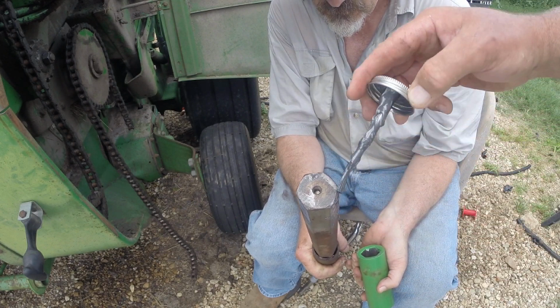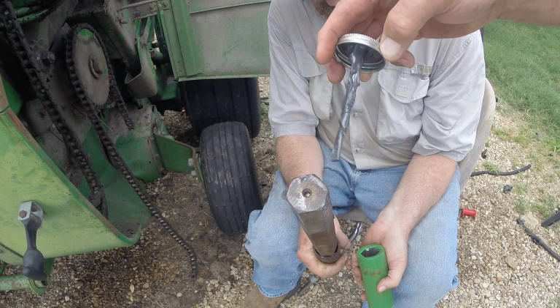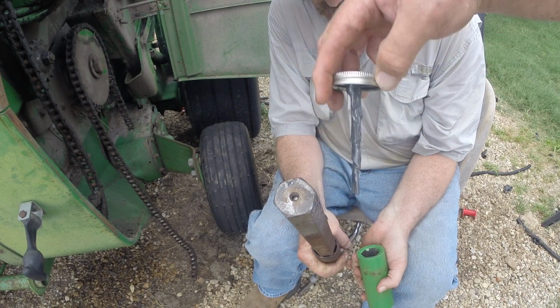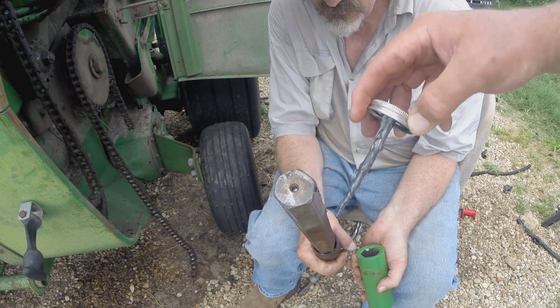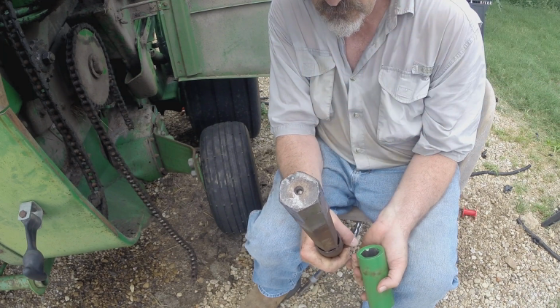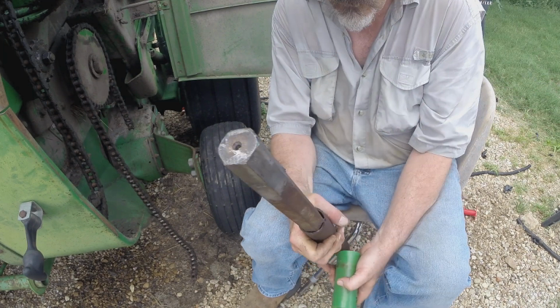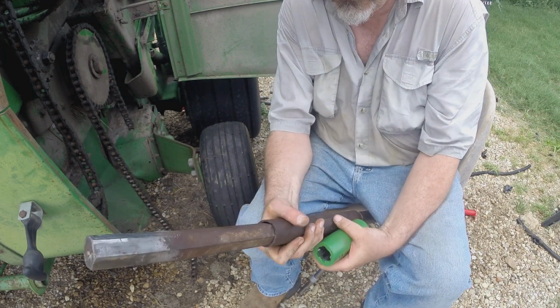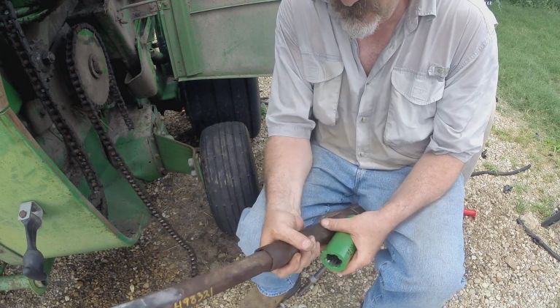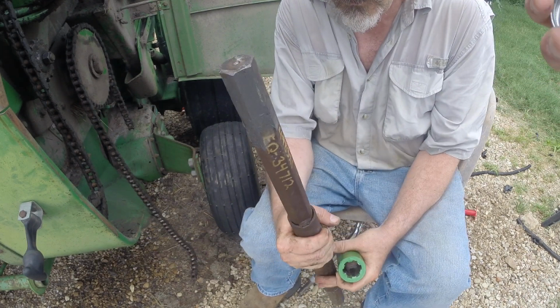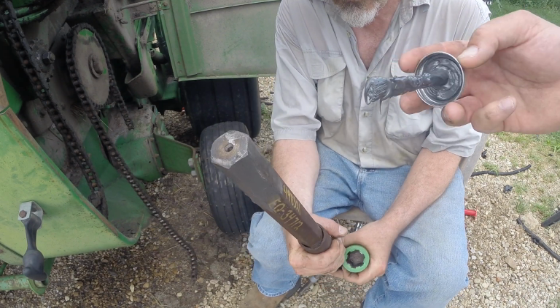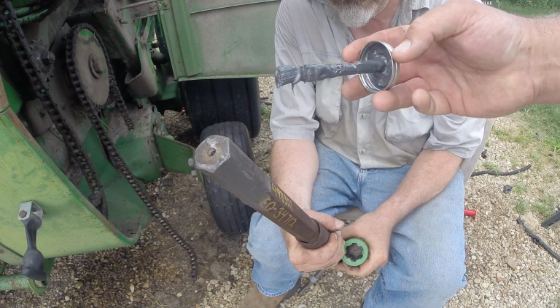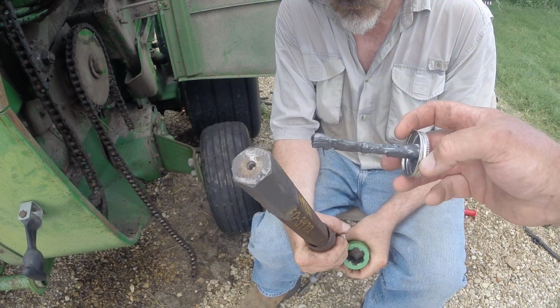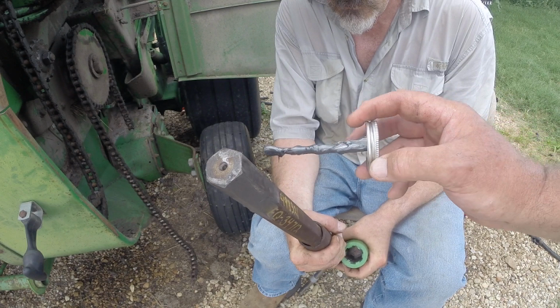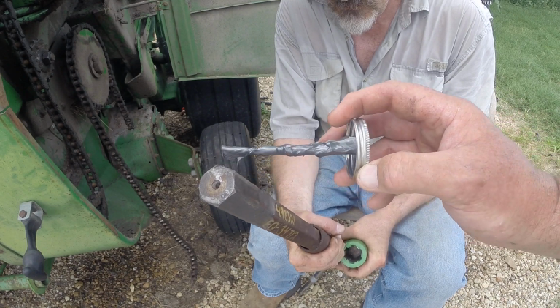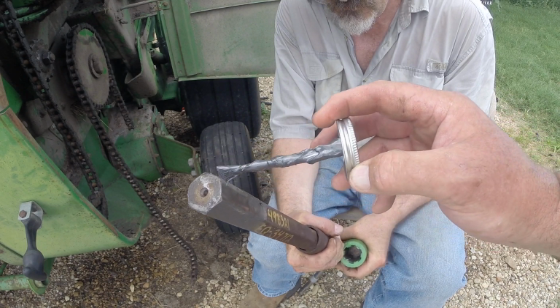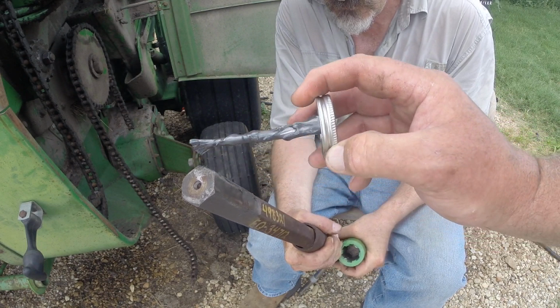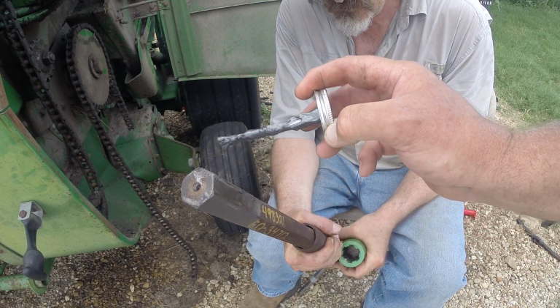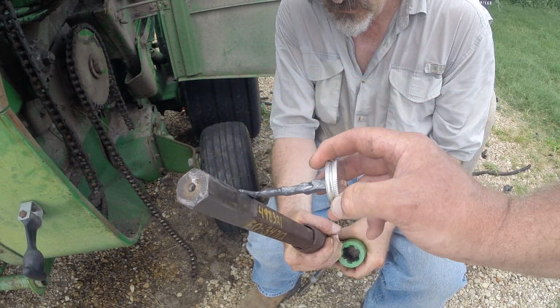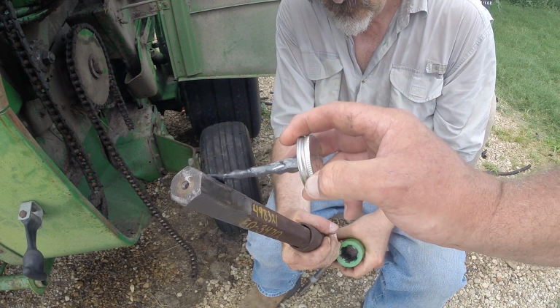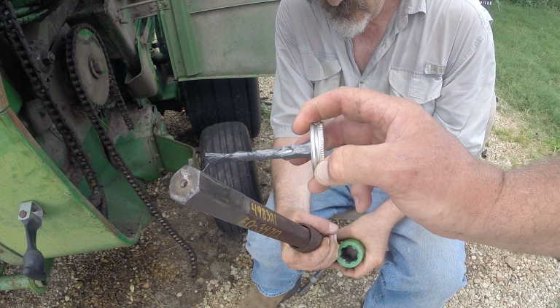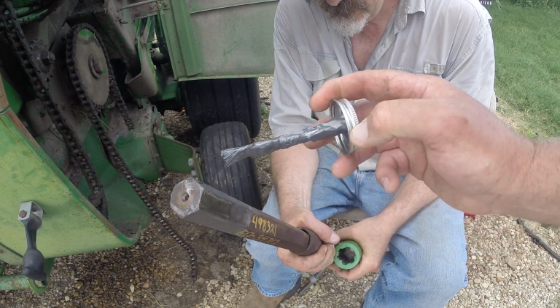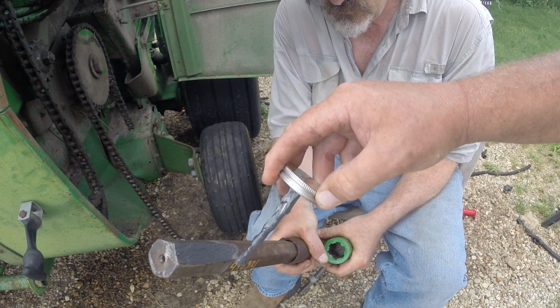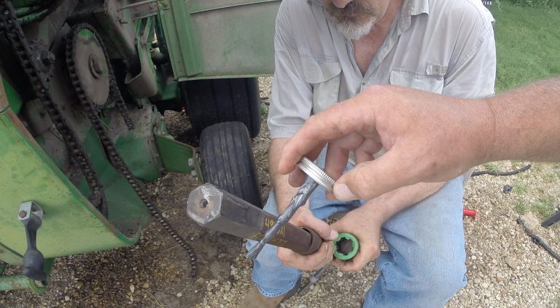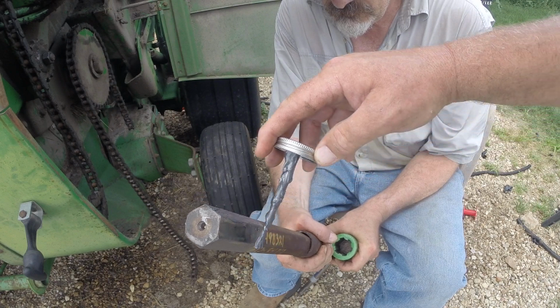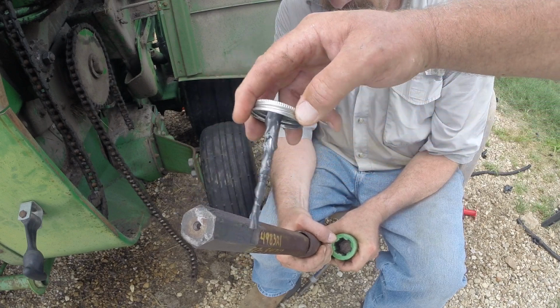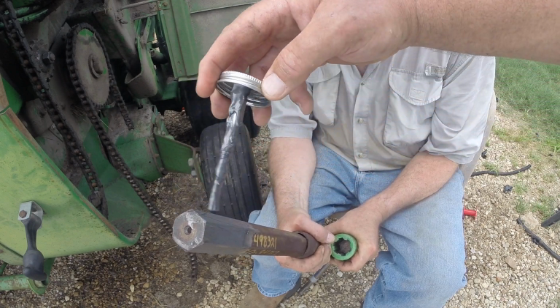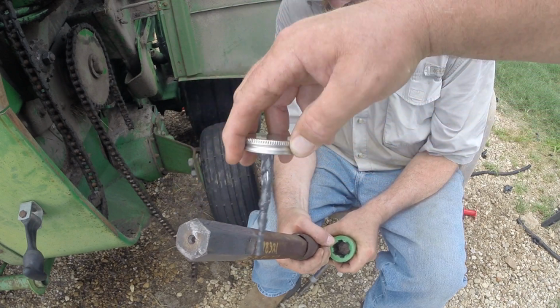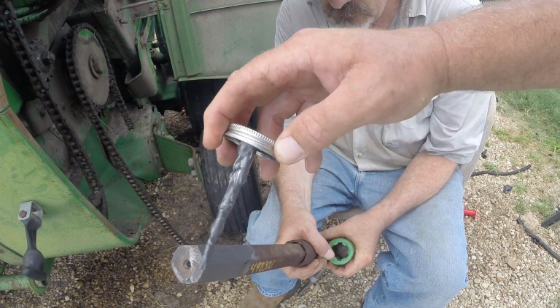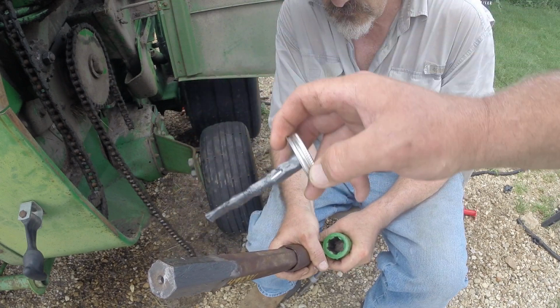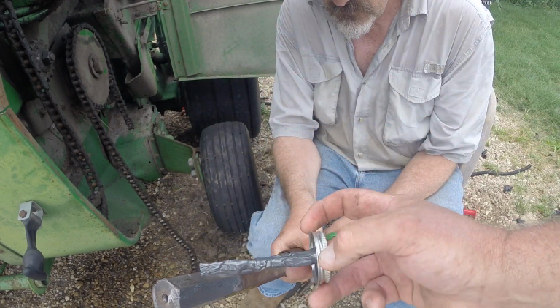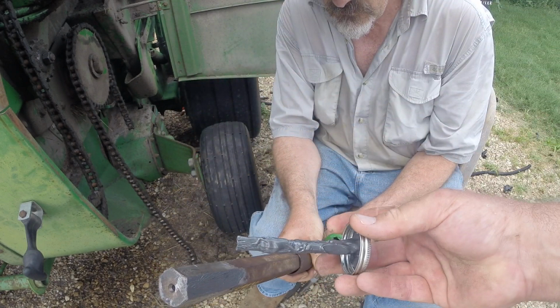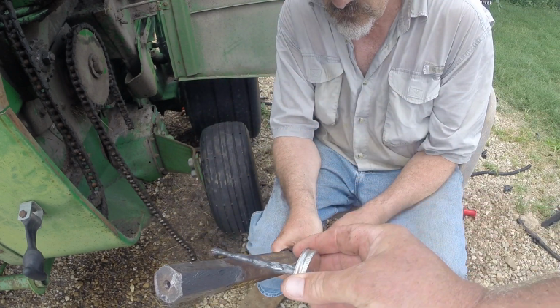You'll notice there's a pipe-like sleeve on this thing — it's been tacked on there and somebody's dimpled the shaft to hold it in place. That space is the bearing. So if yours doesn't have one, you're just going to have to look in the technical manual to figure out how long it is.